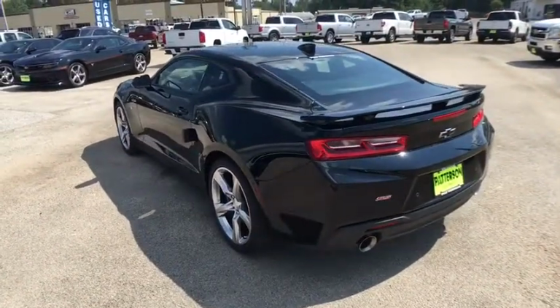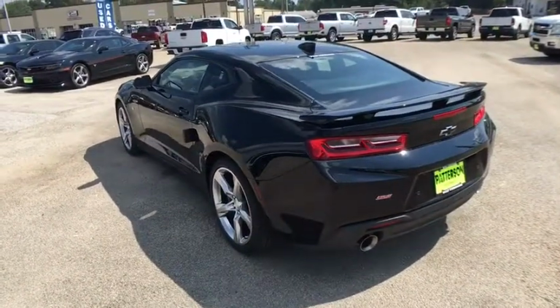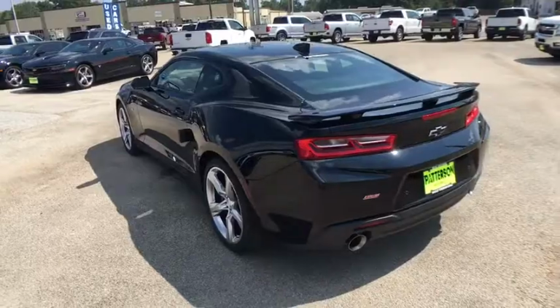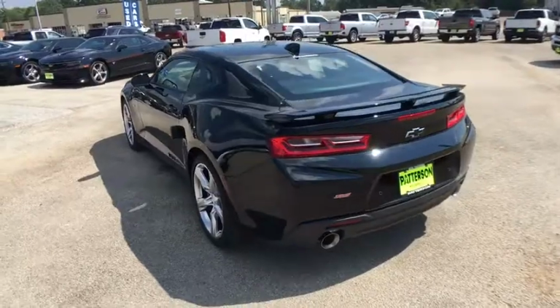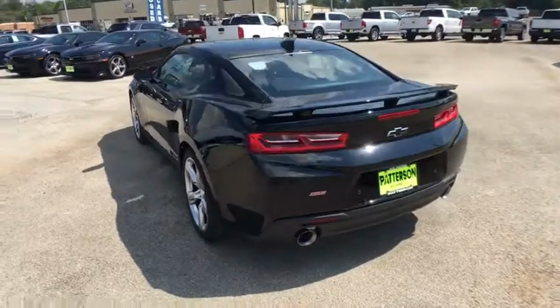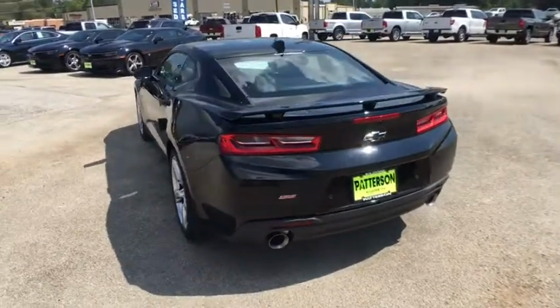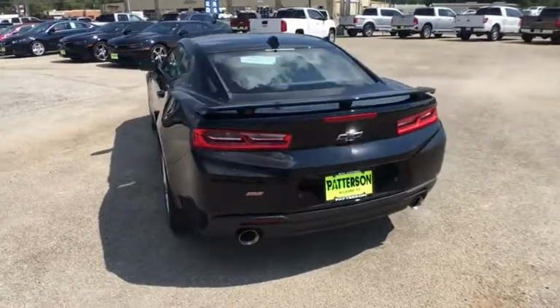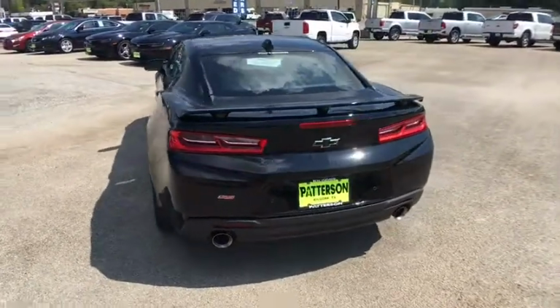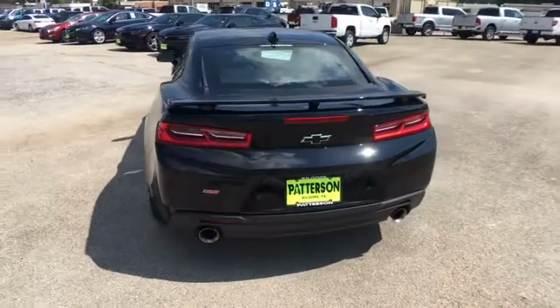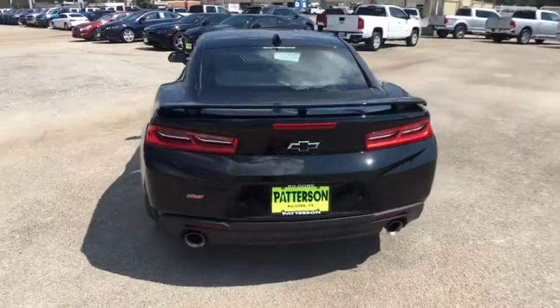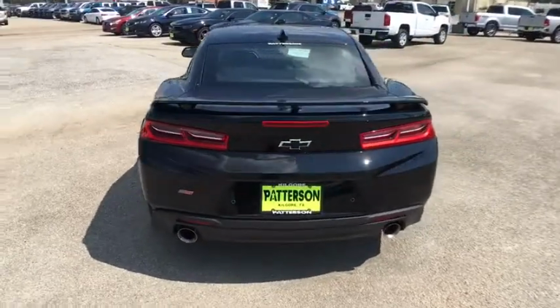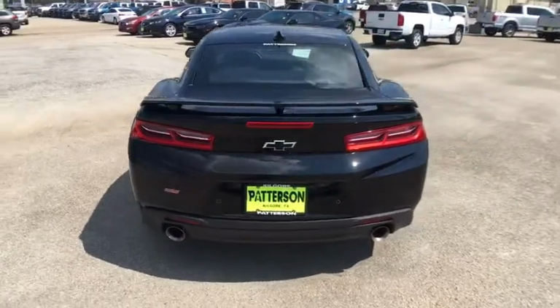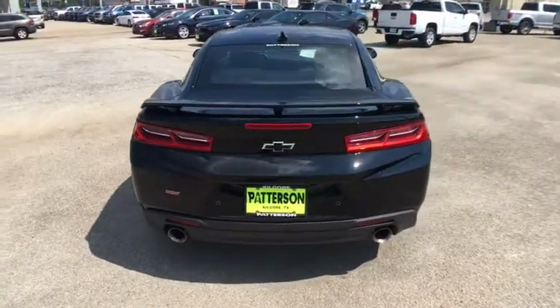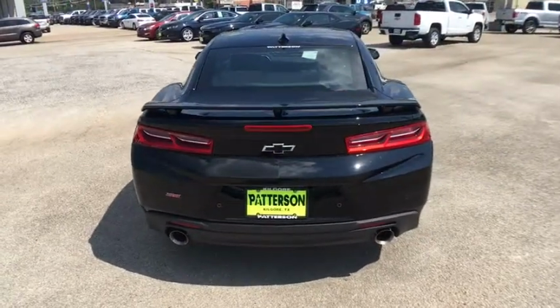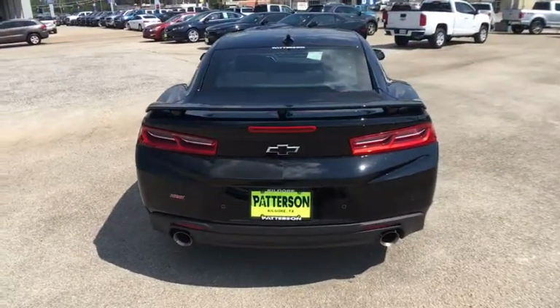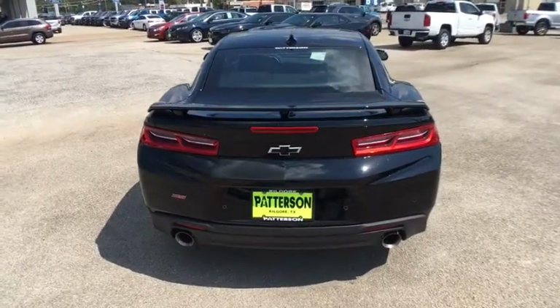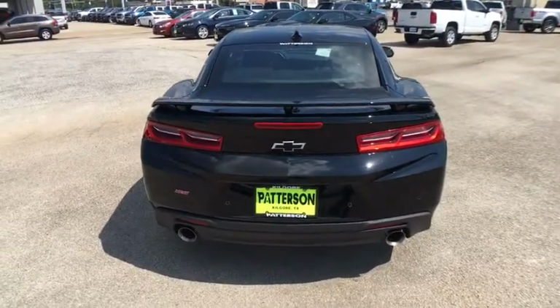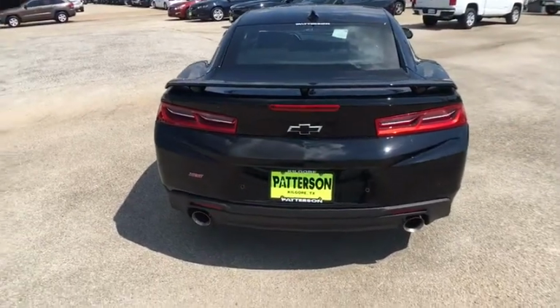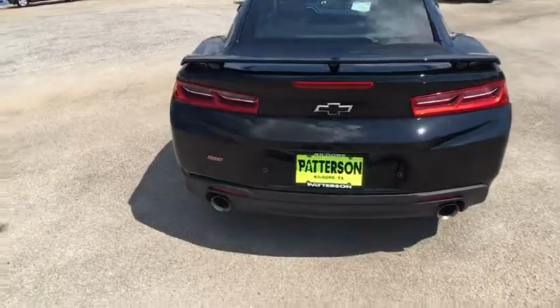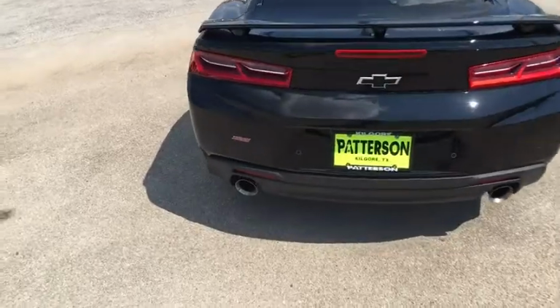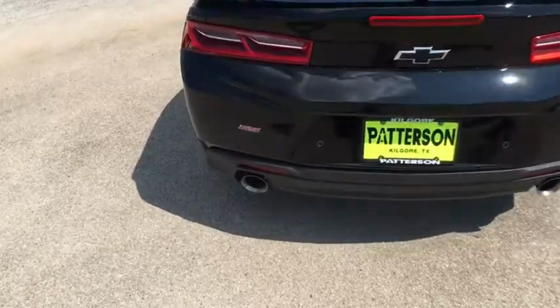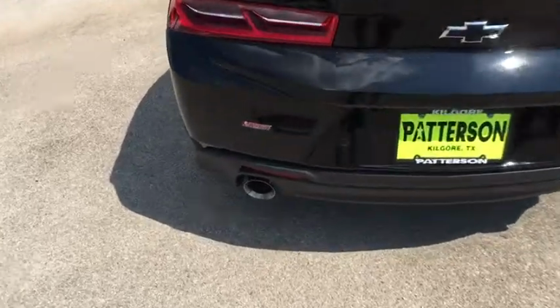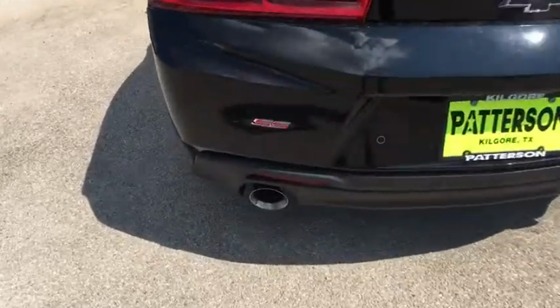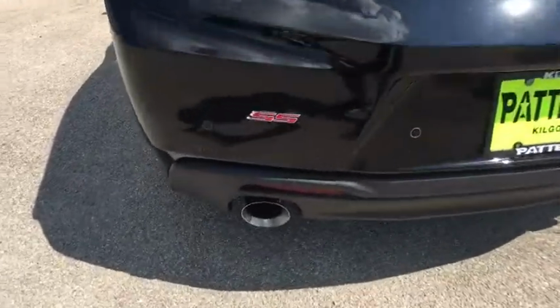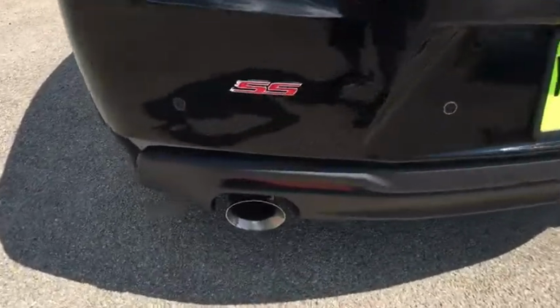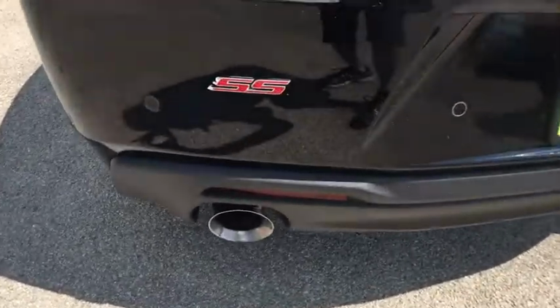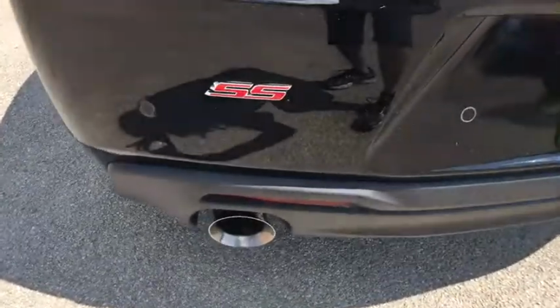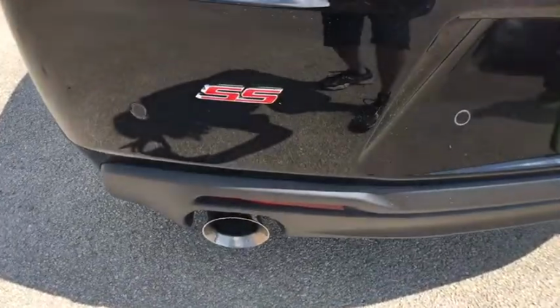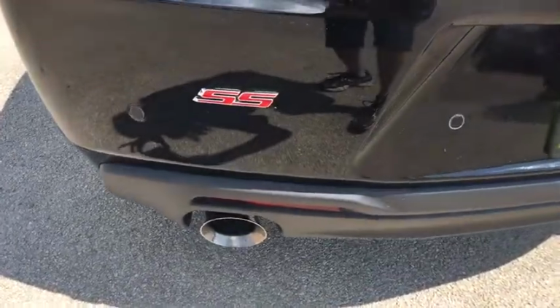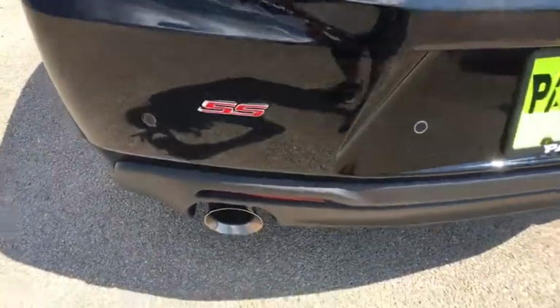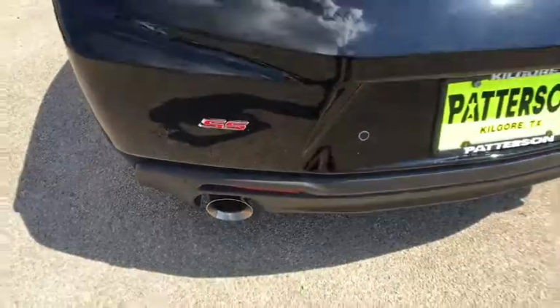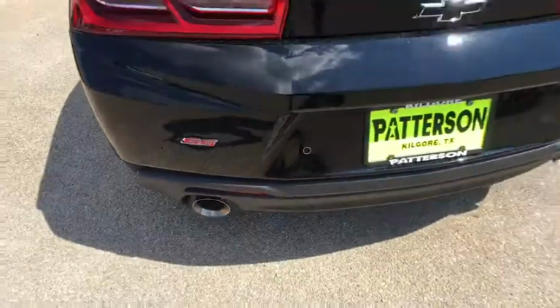Remote engine start, power passenger seat, navigation system, keyless entry, backup camera, leather wrapped steering wheel, power steering, adjustable steering wheel, aluminum wheels.